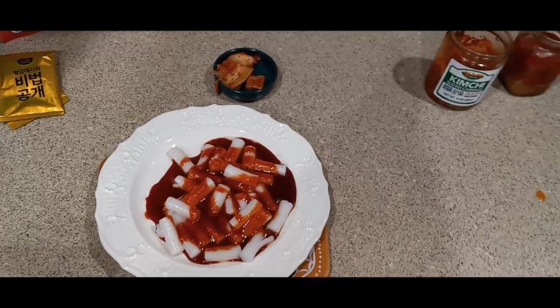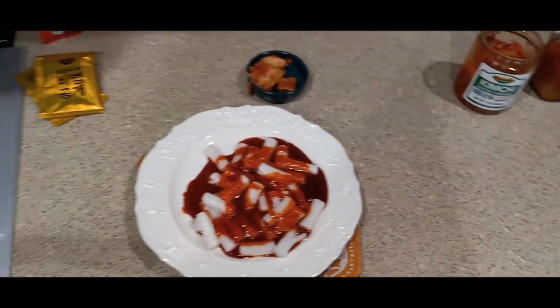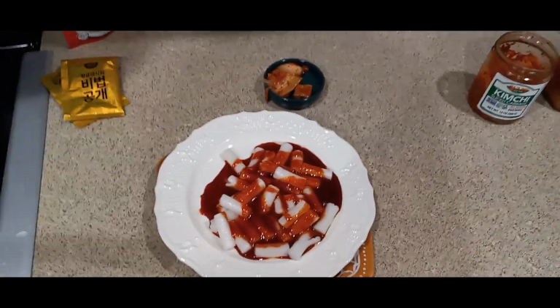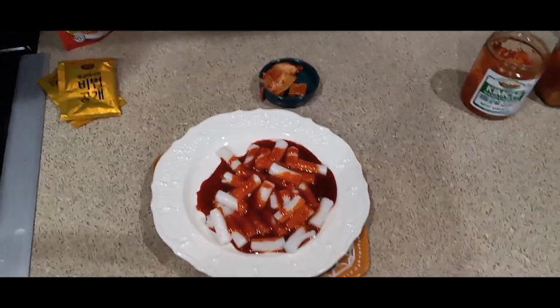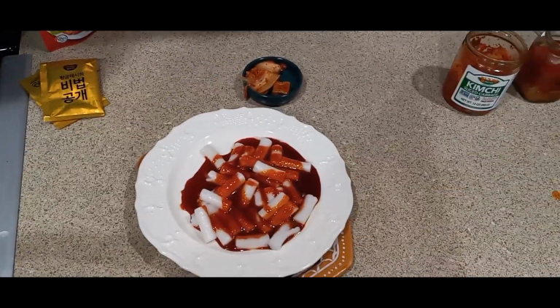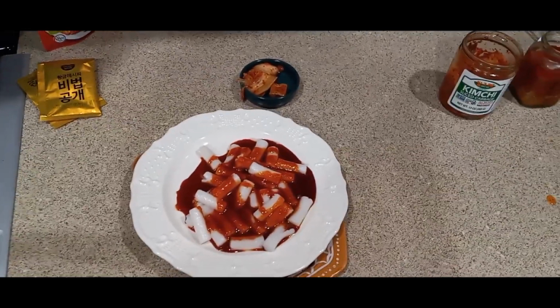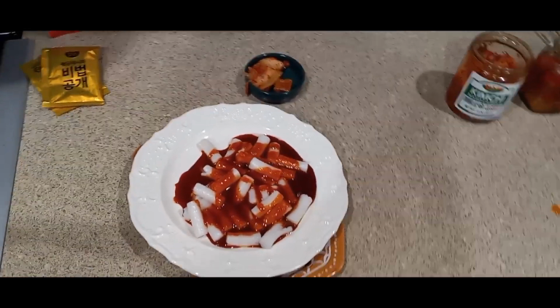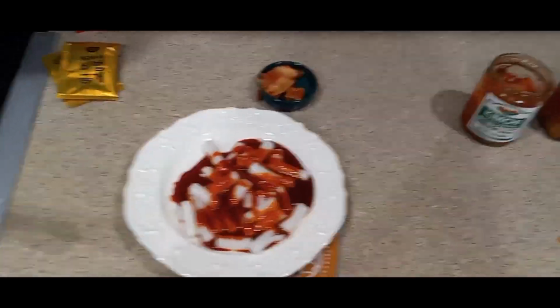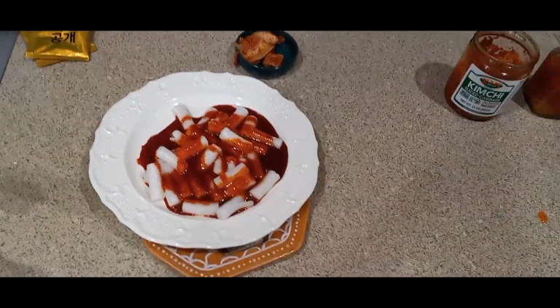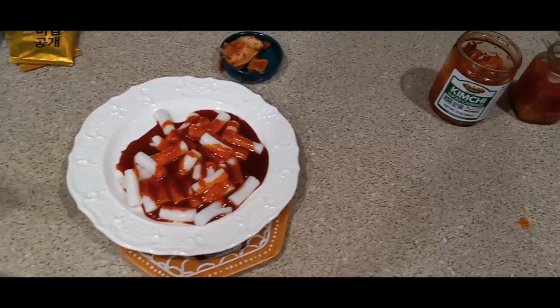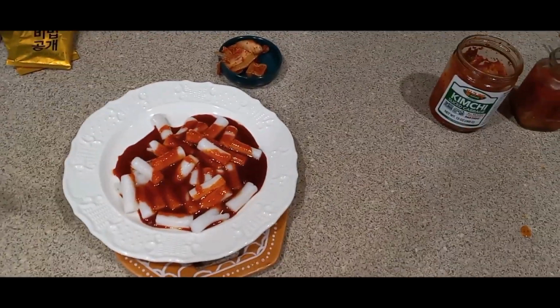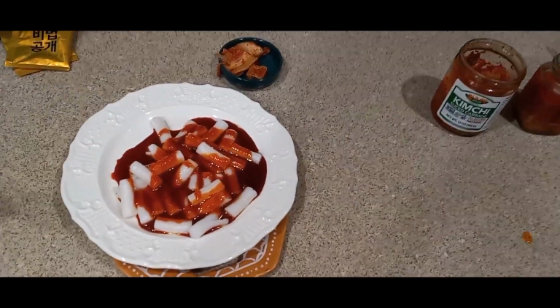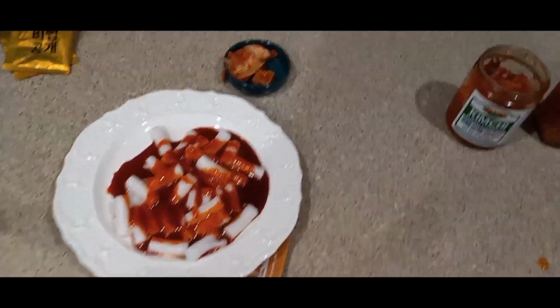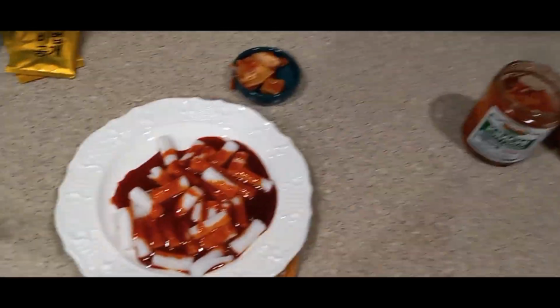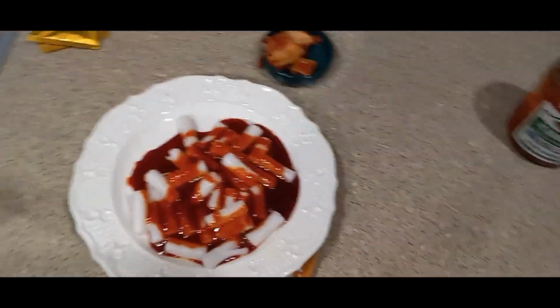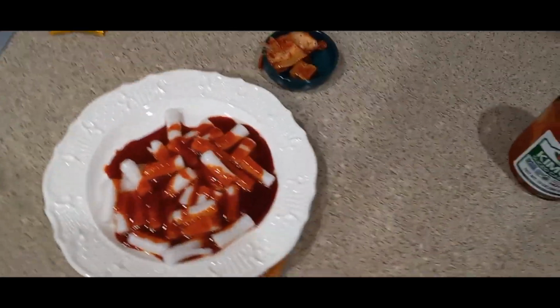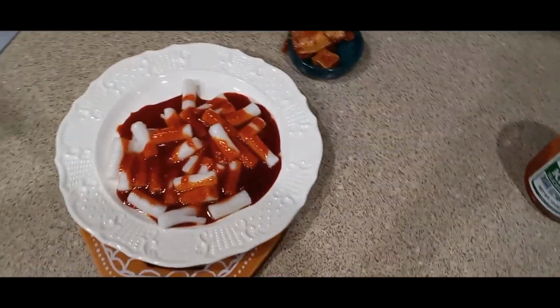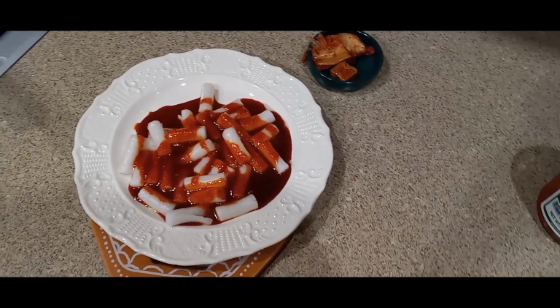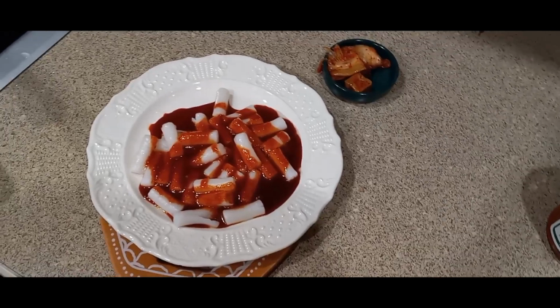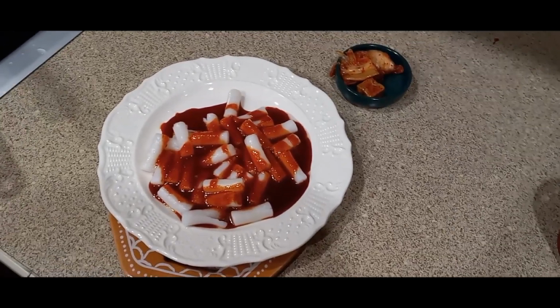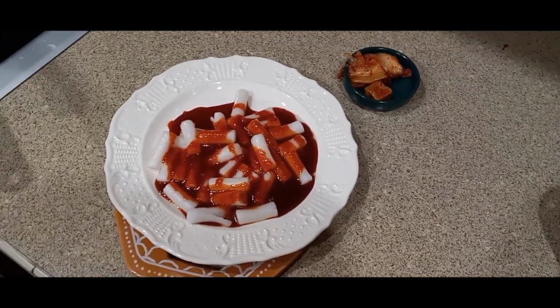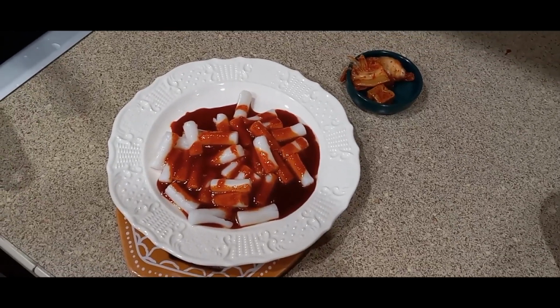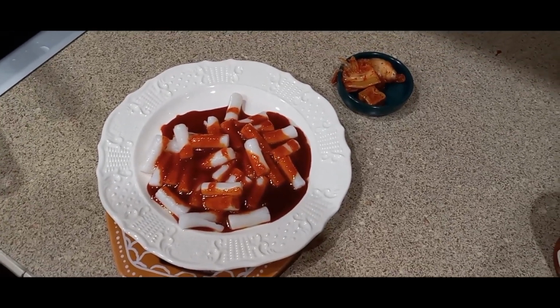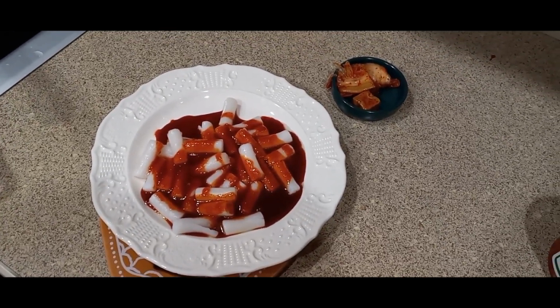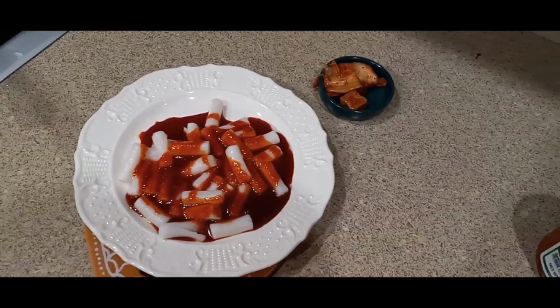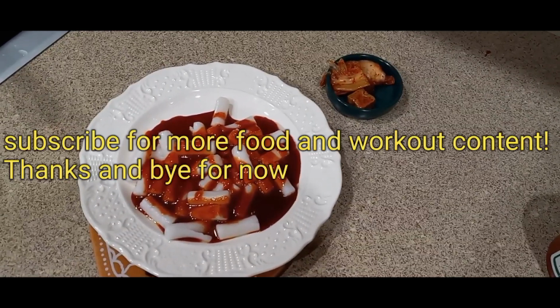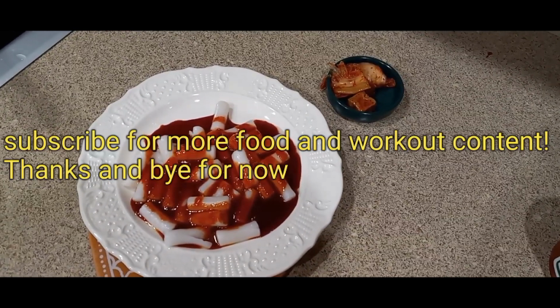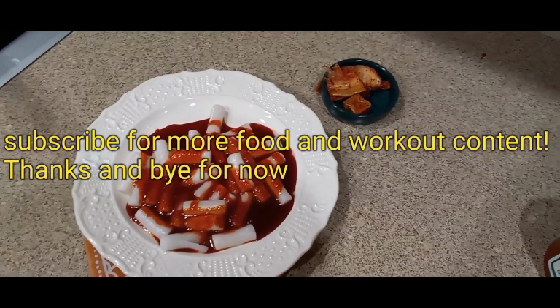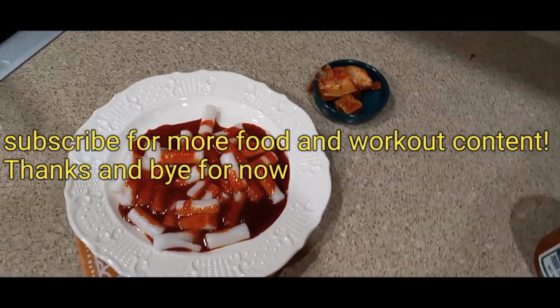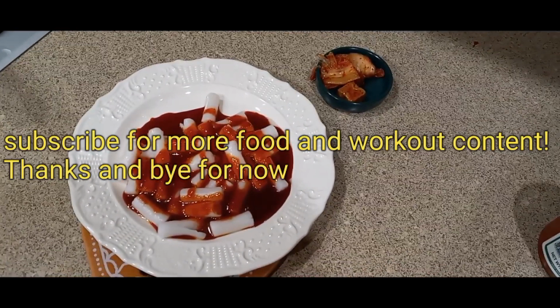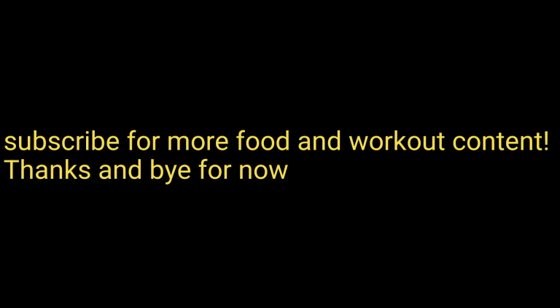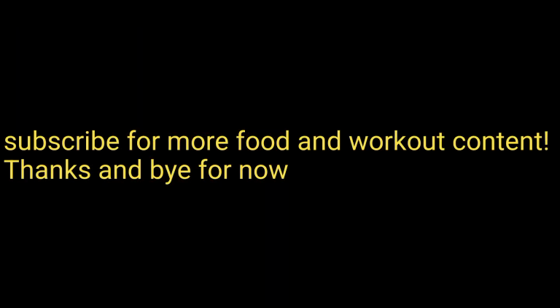So this is my dish: spicy sweet Korean rice cake with kimchi and tofu. I hope you can make it too! Please subscribe for more nutrition and workout content.